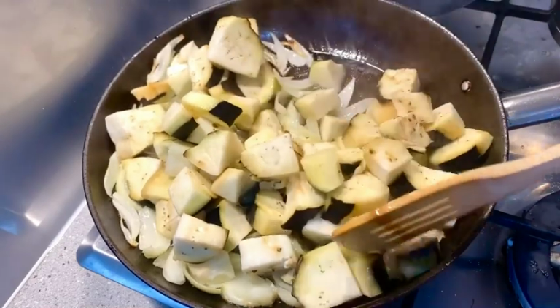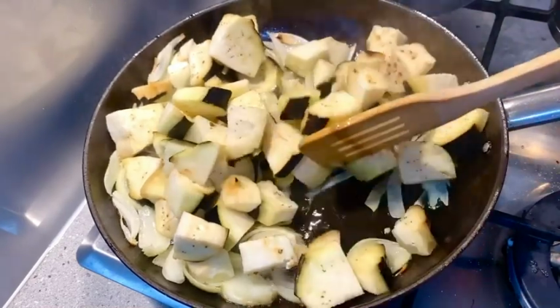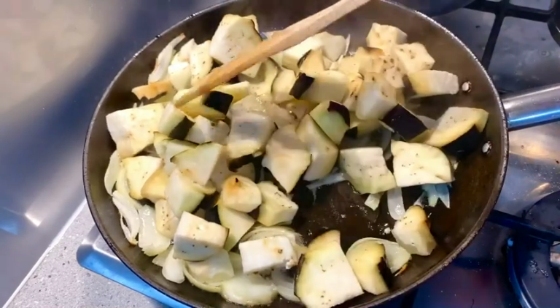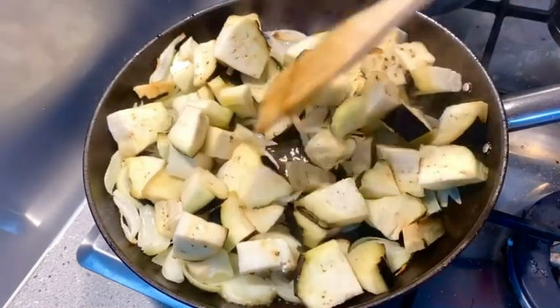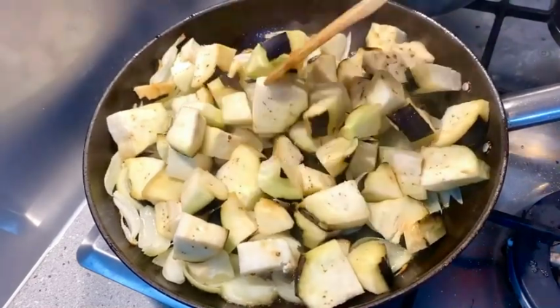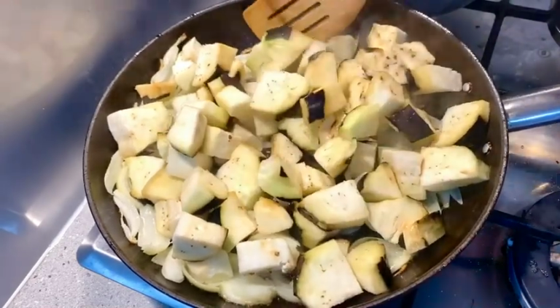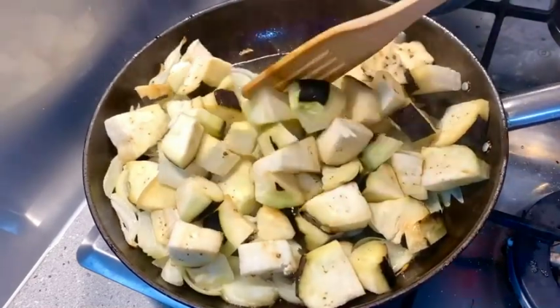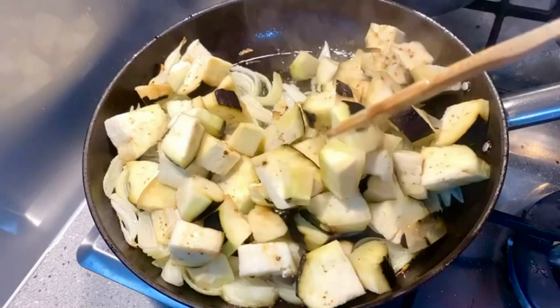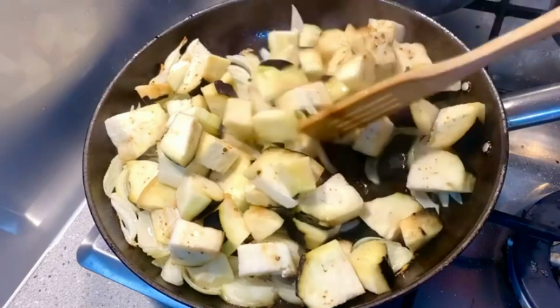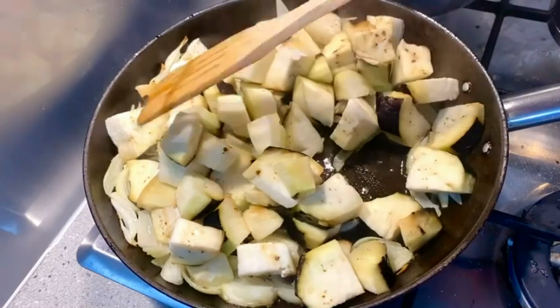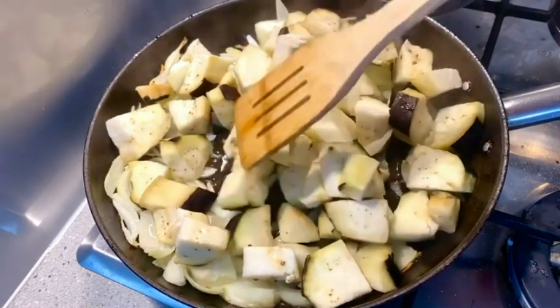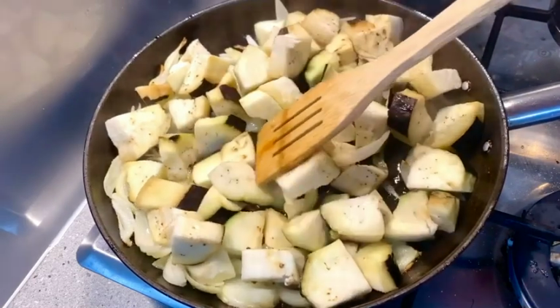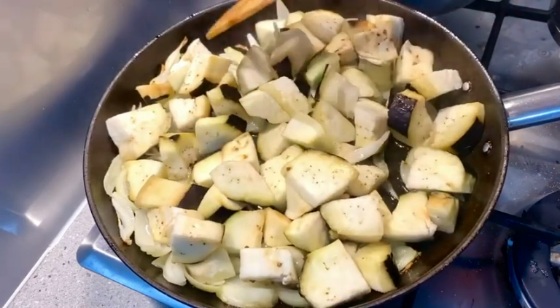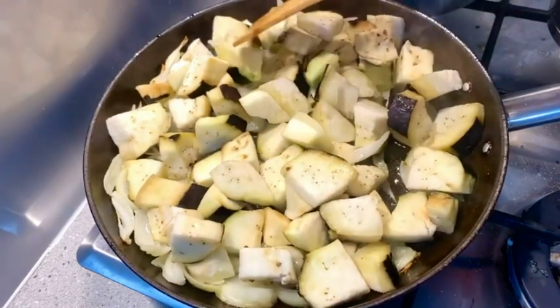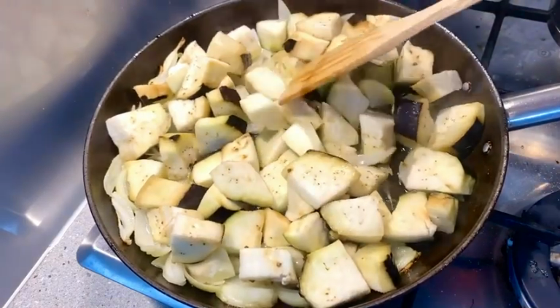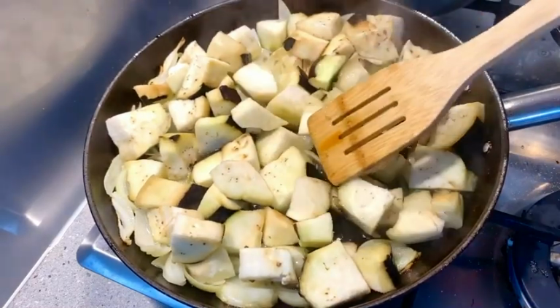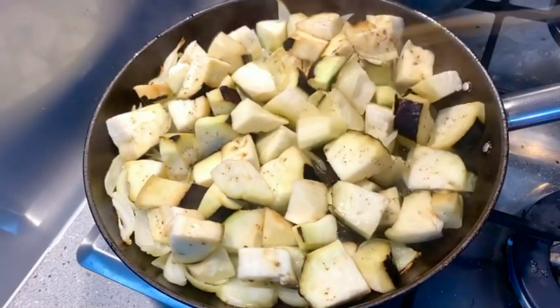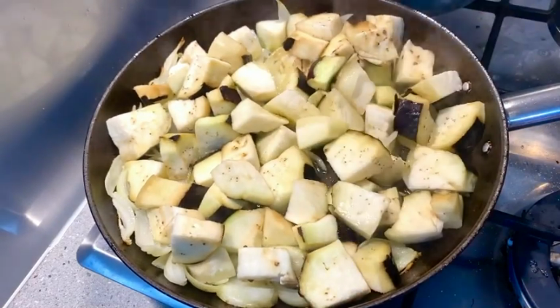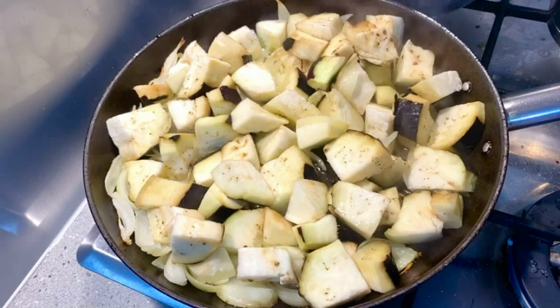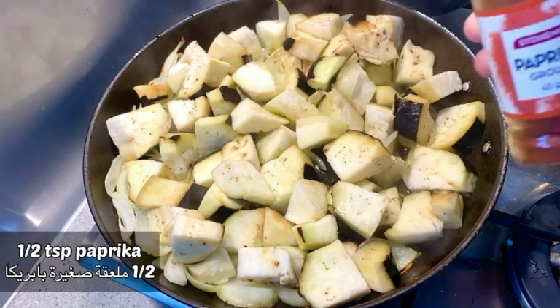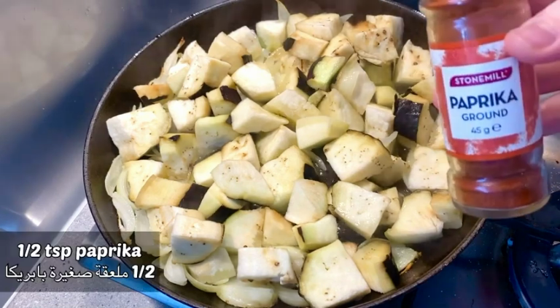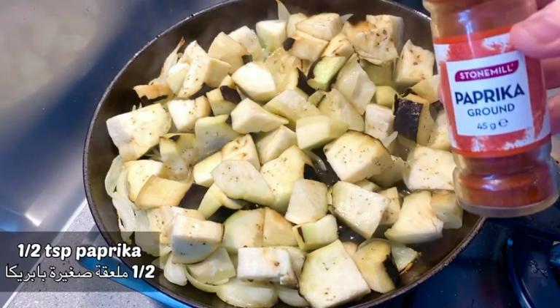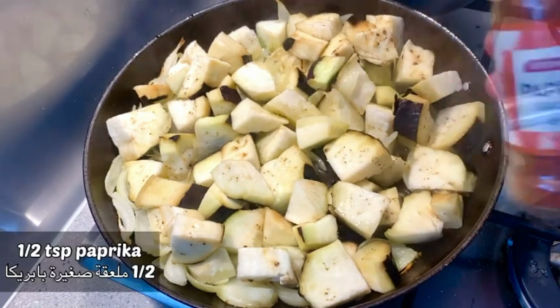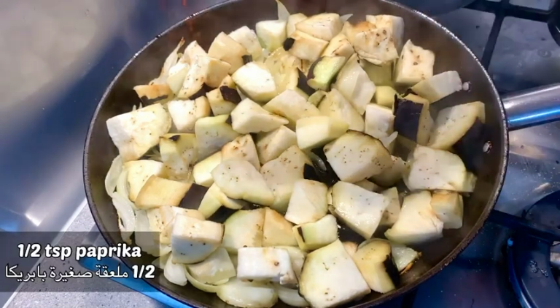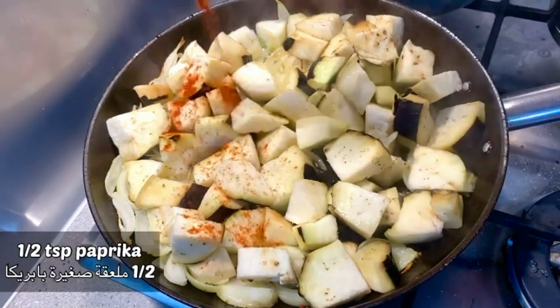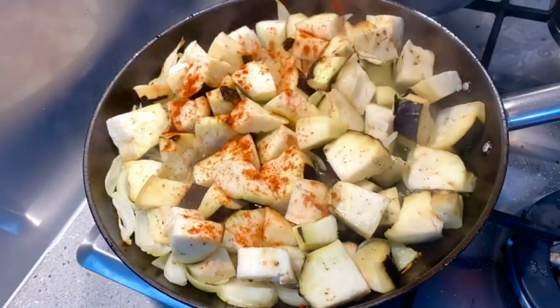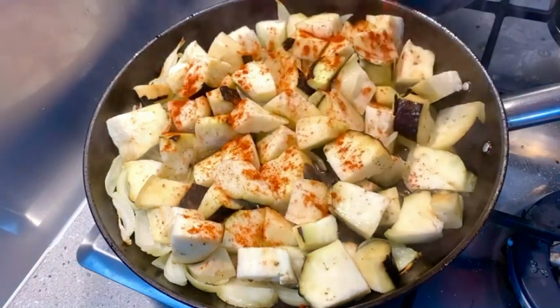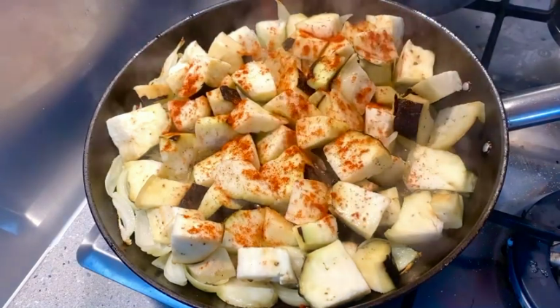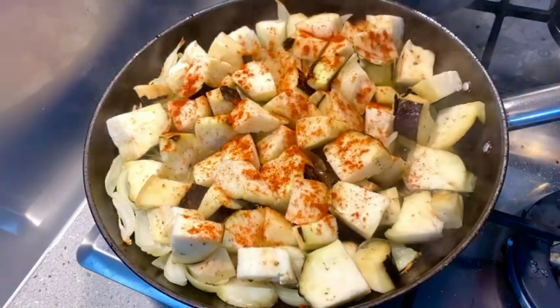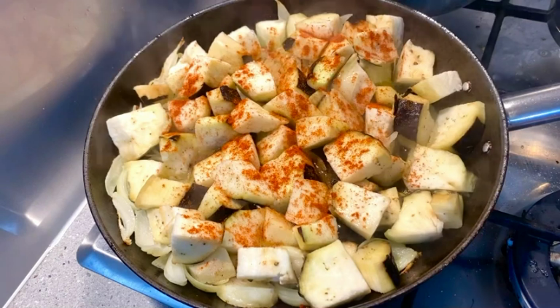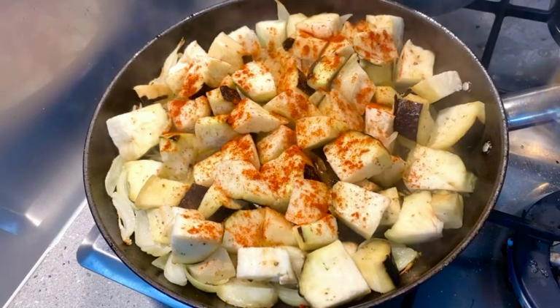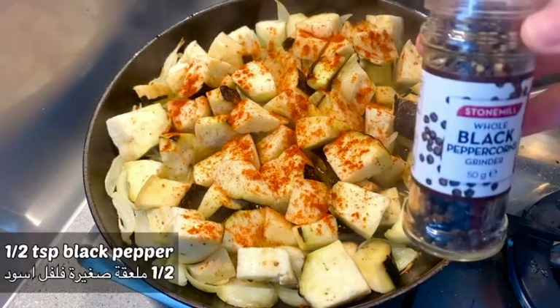I'm just going to give it a quick mix. As you know, the eggplants will drink up all the oil in the pan. I'll show you what to do to prevent that. Here I'm just adding some paprika and then black pepper.